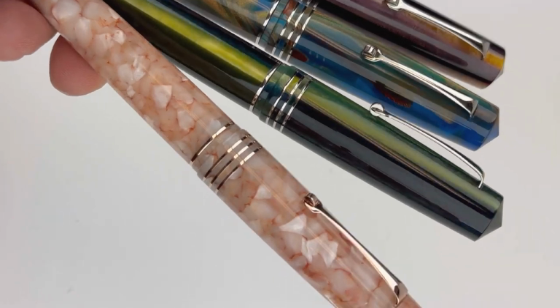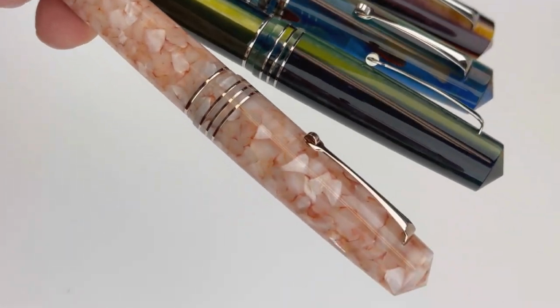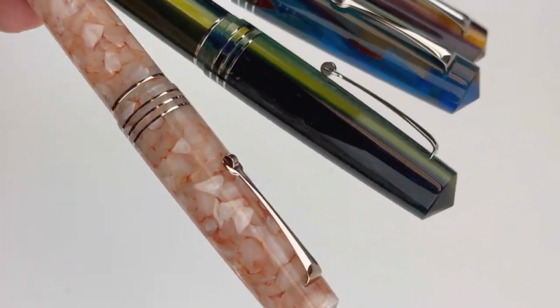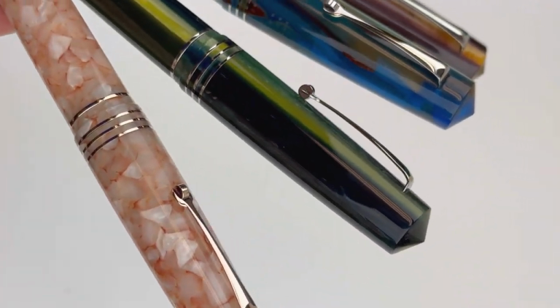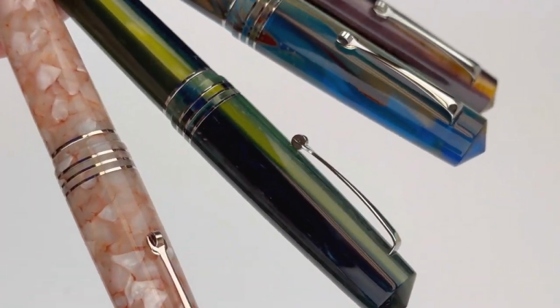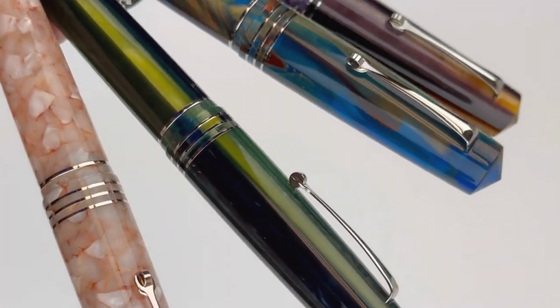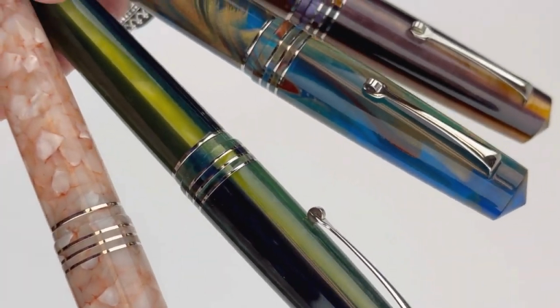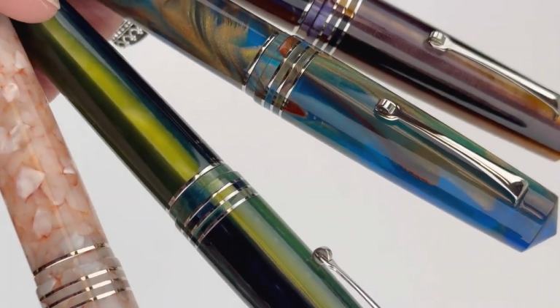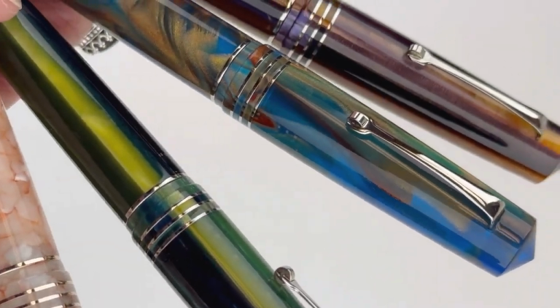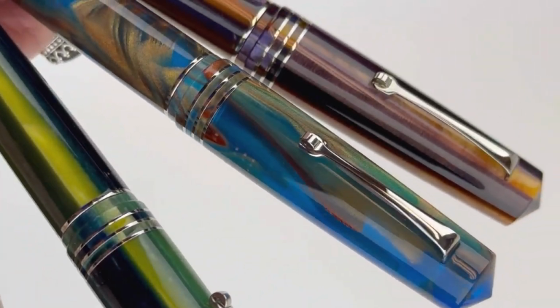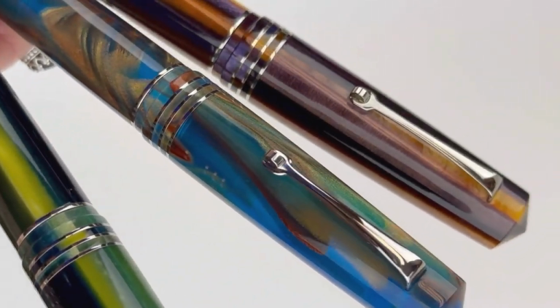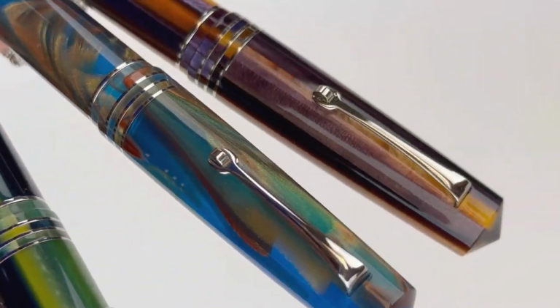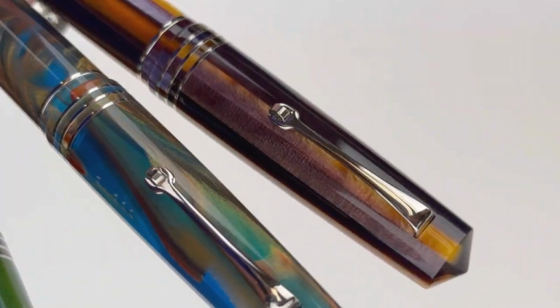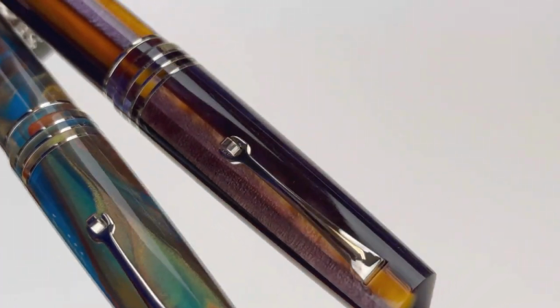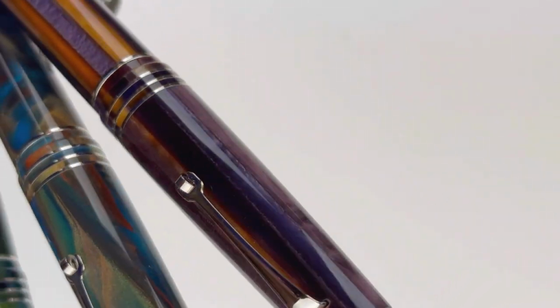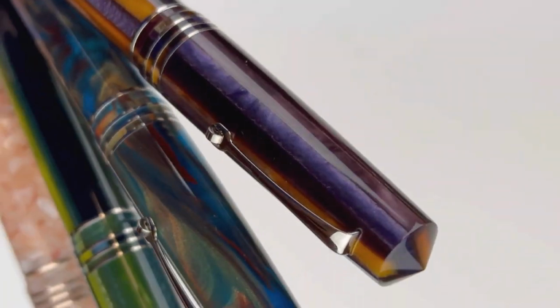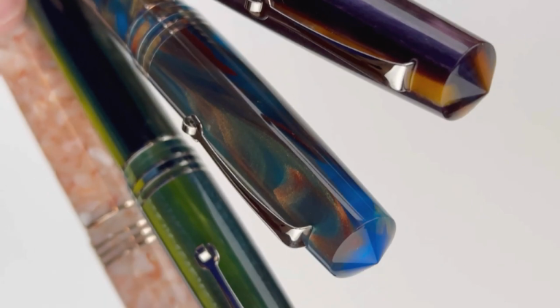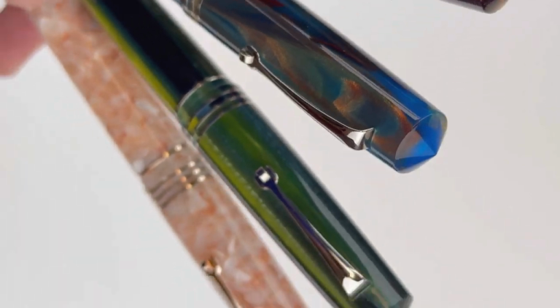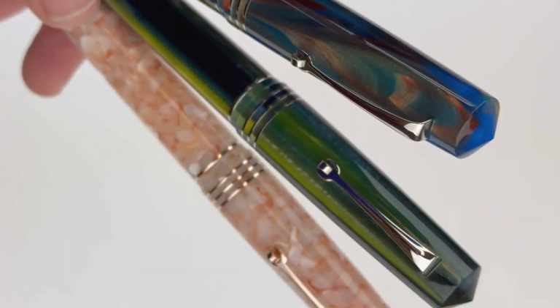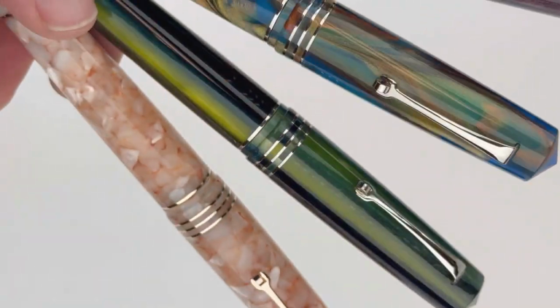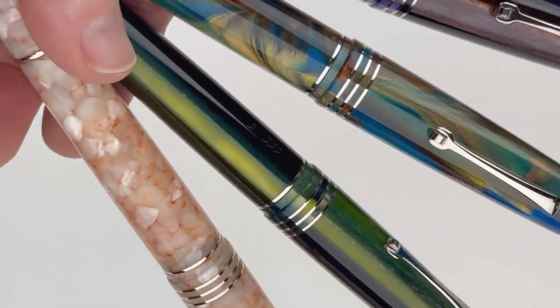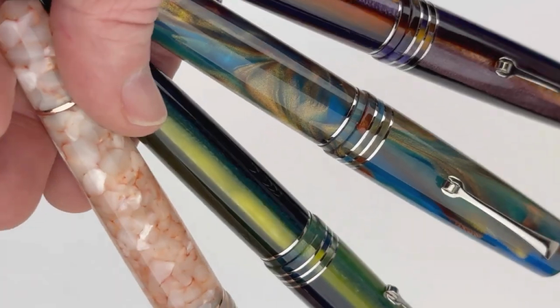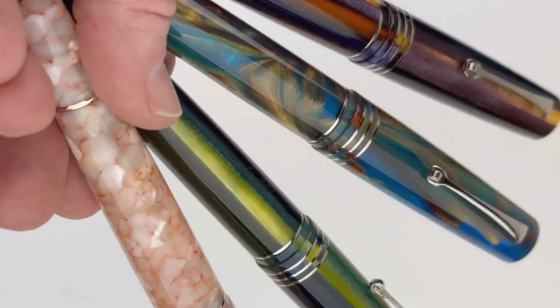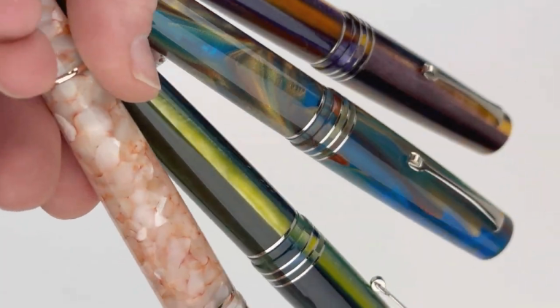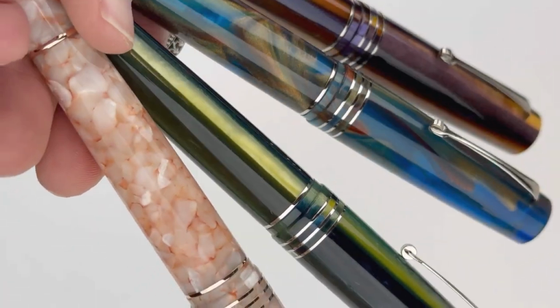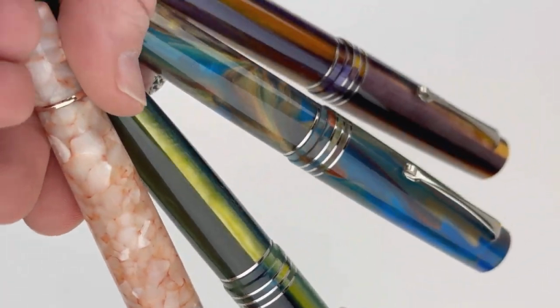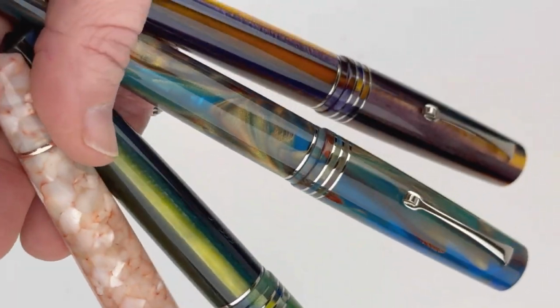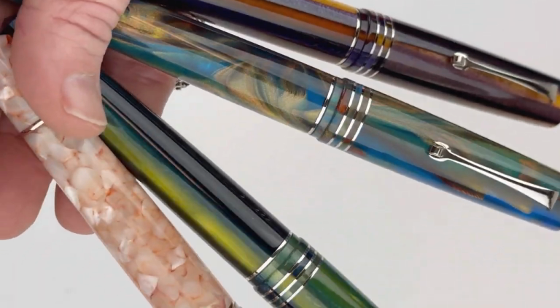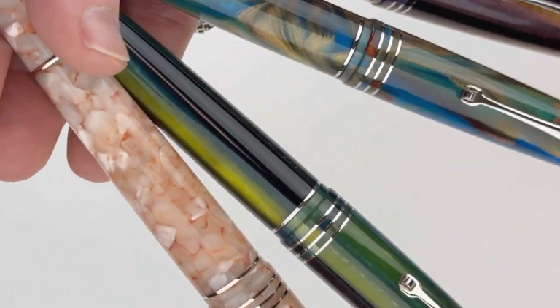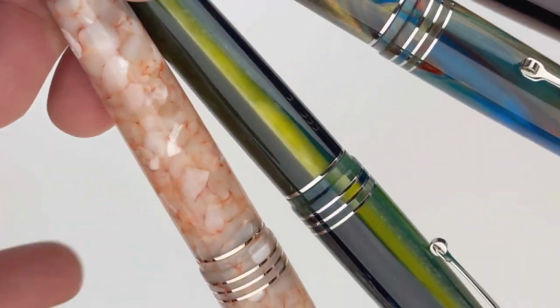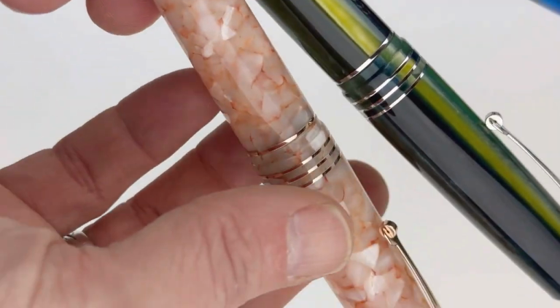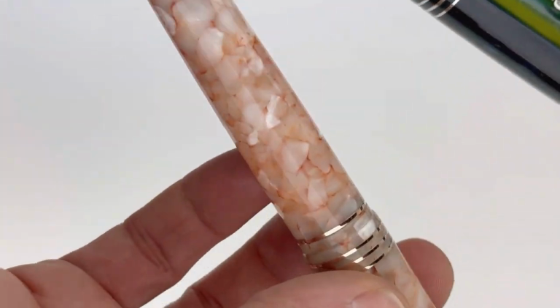Today we're going to take a look at one of our newest Leonardo Officina Italiana fountain pens. This is the Leonardo Memento Zero Grande 2.0 fountain pen in four different resins.